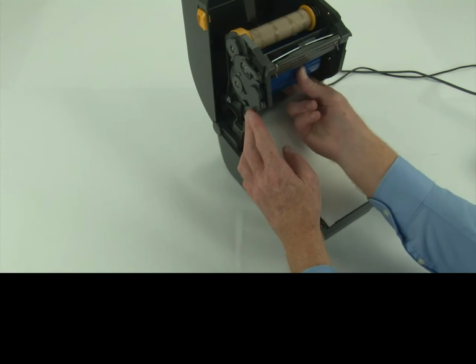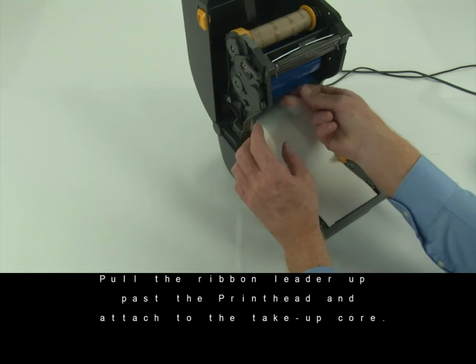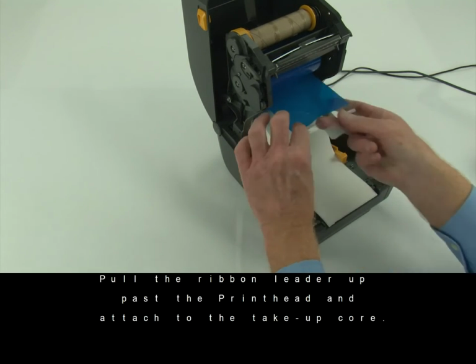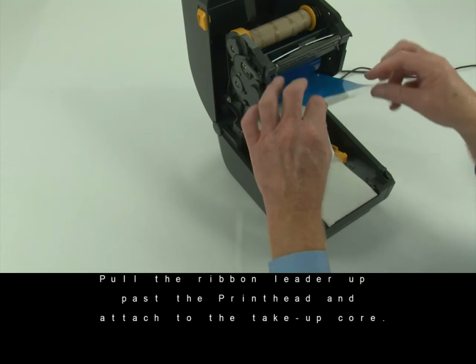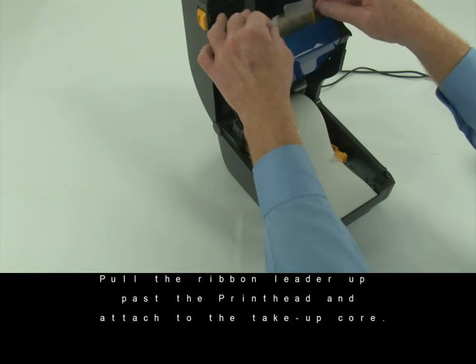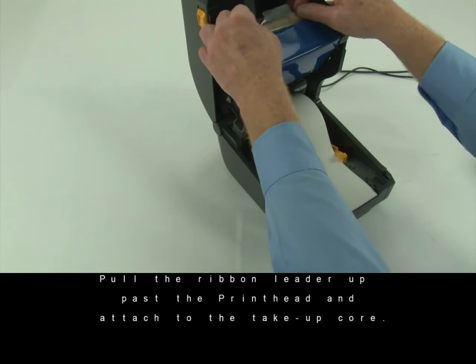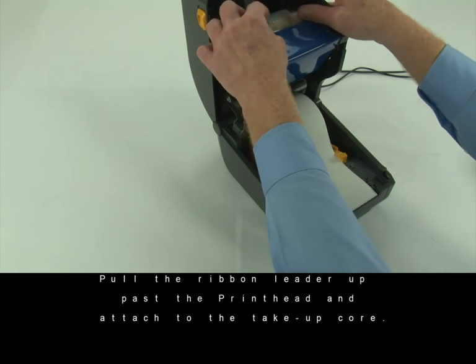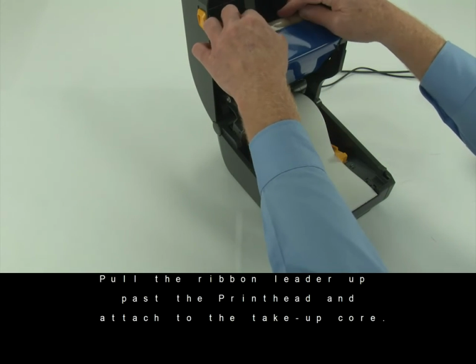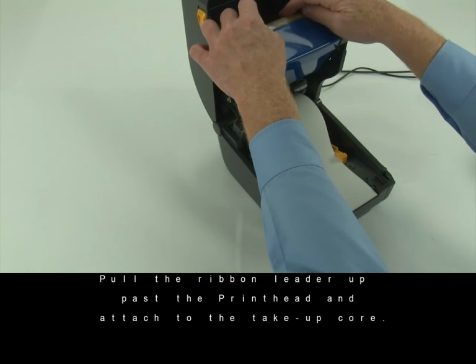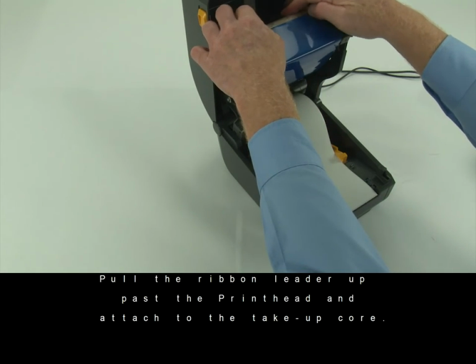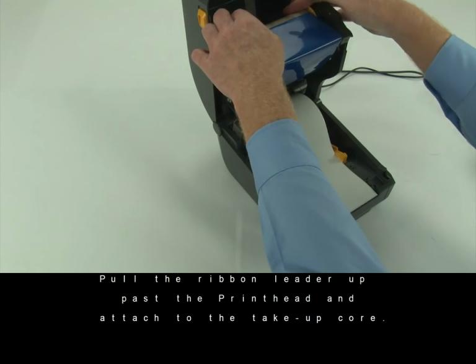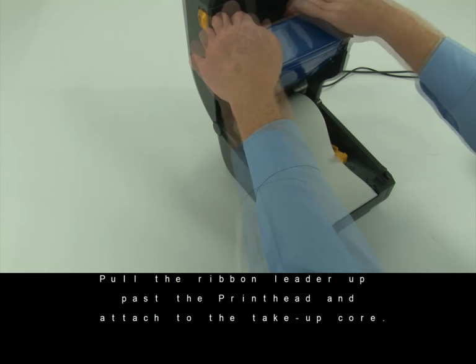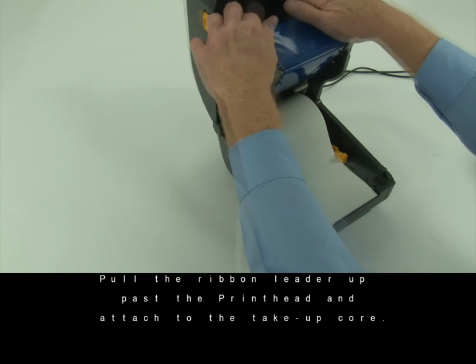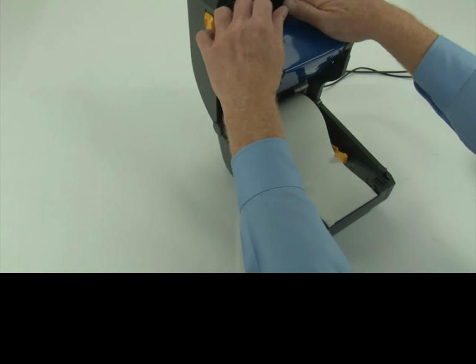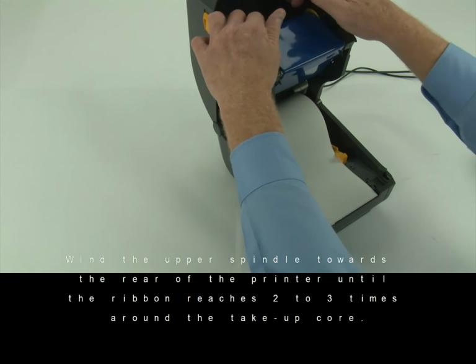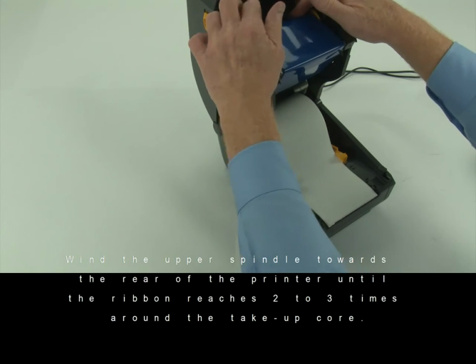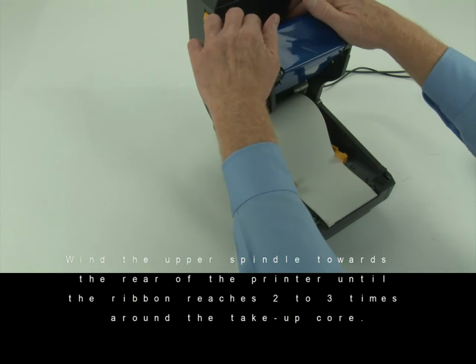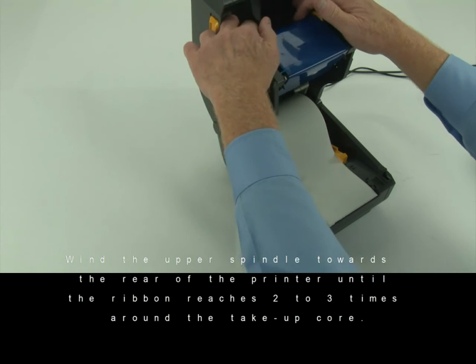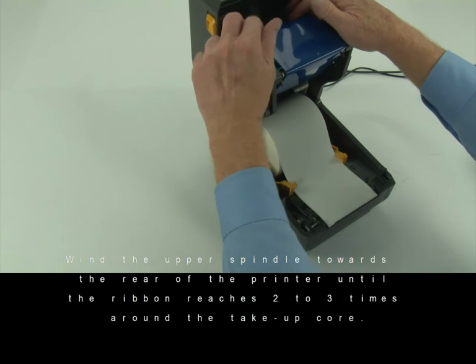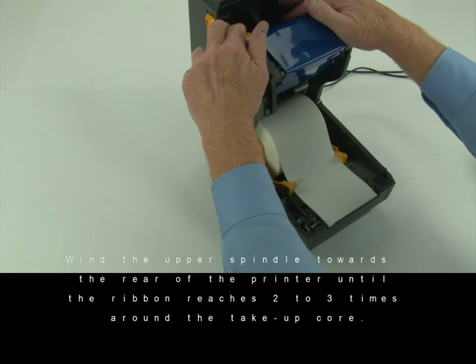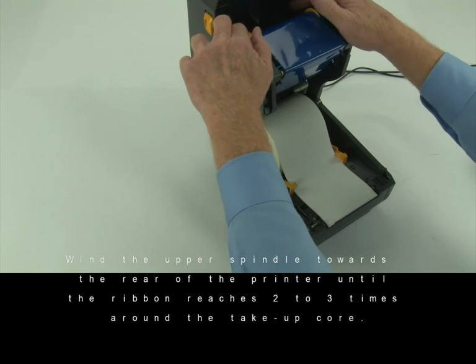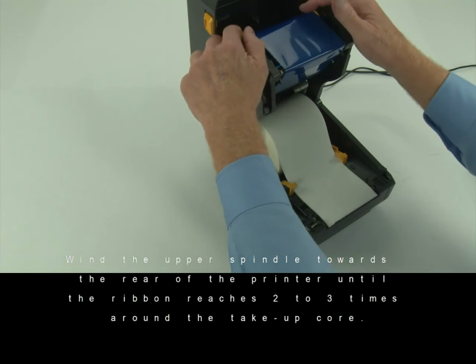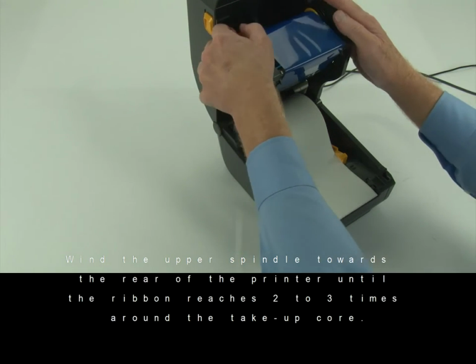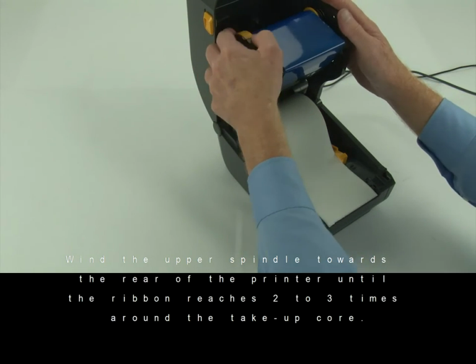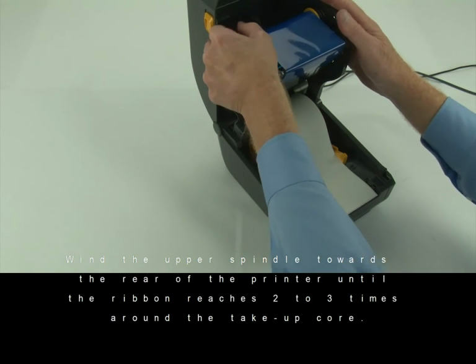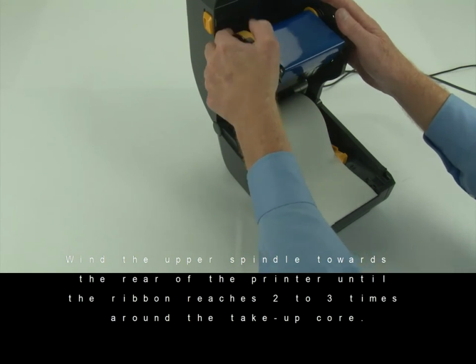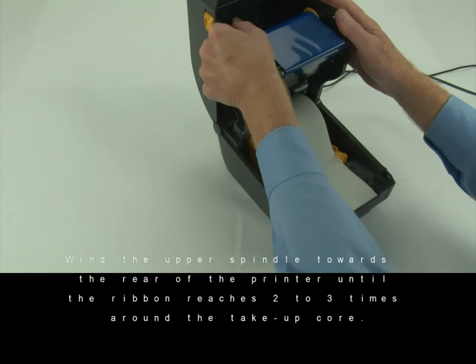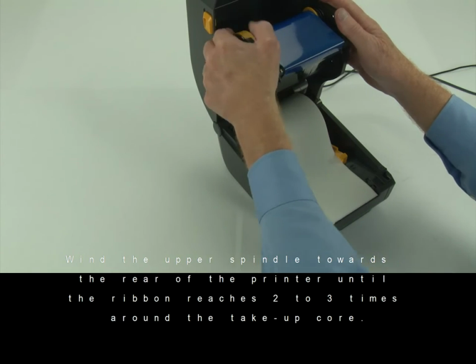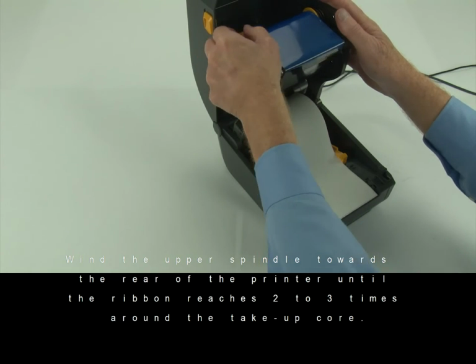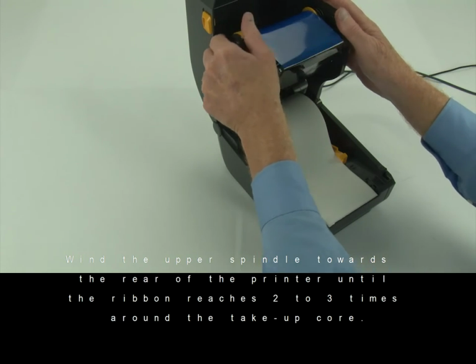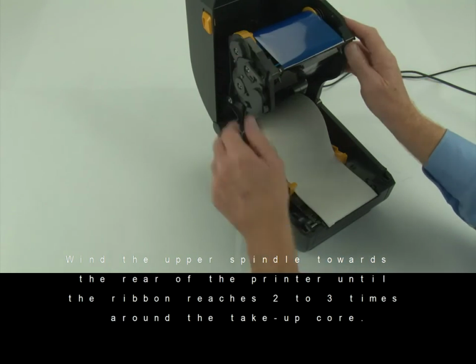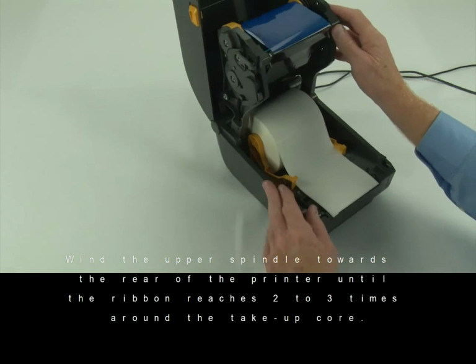Pull the ribbon leader up past the printhead and attach it to the take-up core. Wind the upper spindle towards the rear of the printer until the ribbon reaches two to three times around the take-up core.